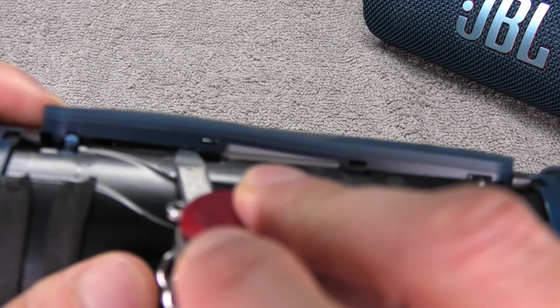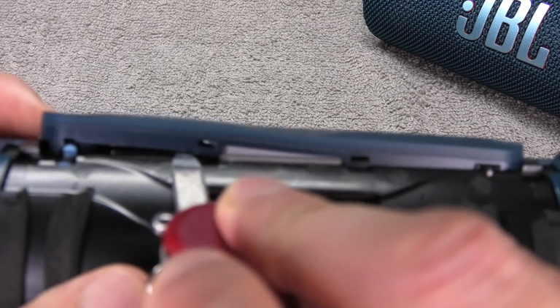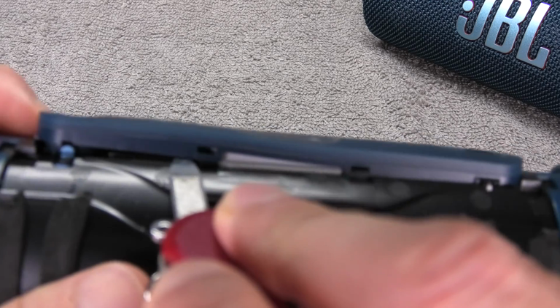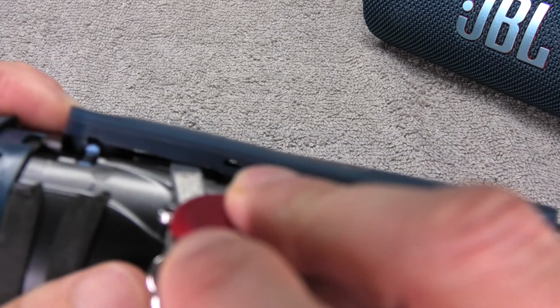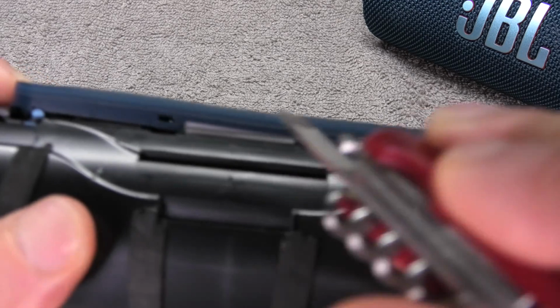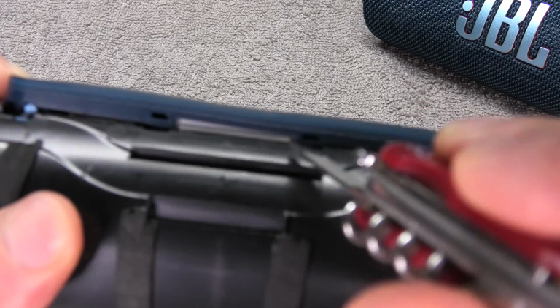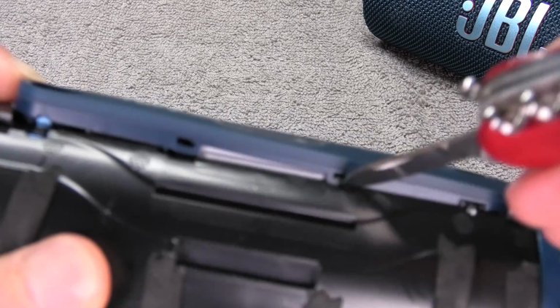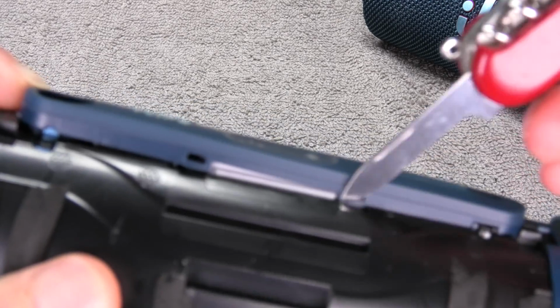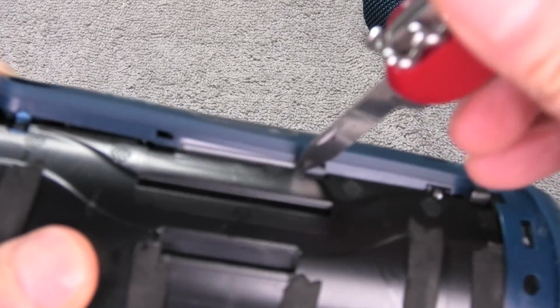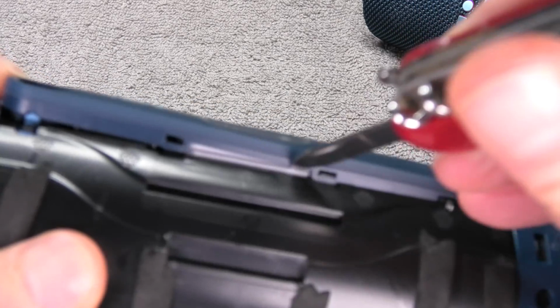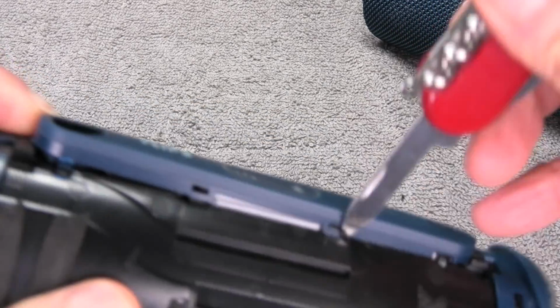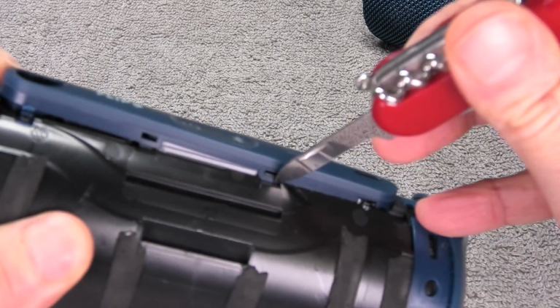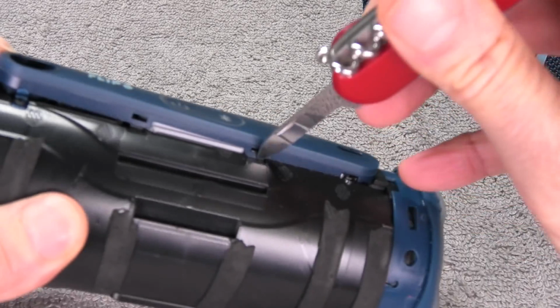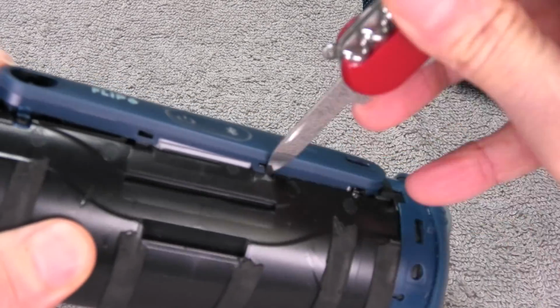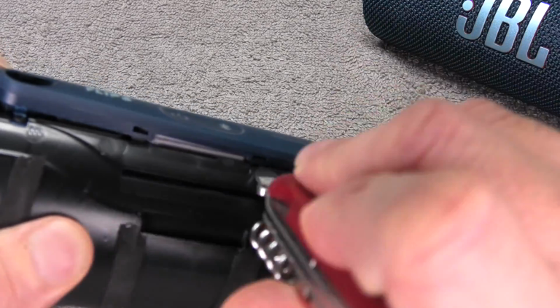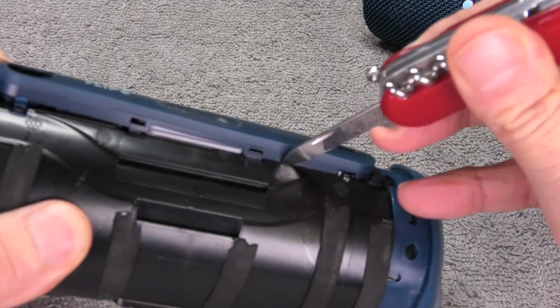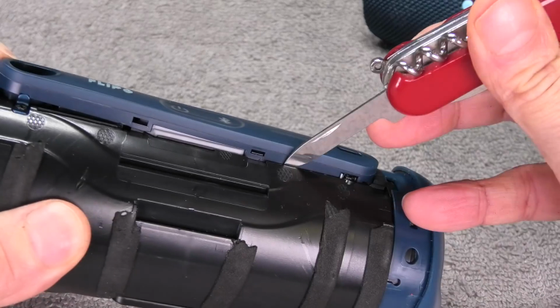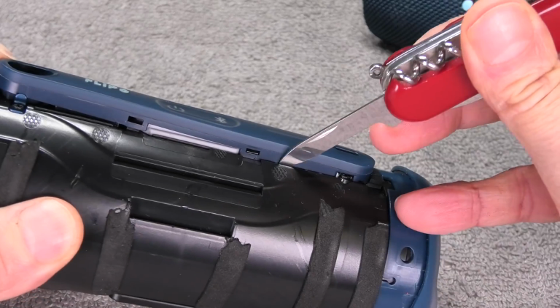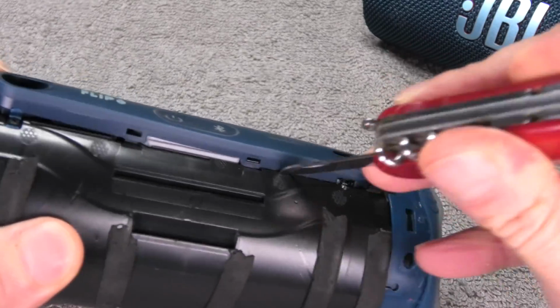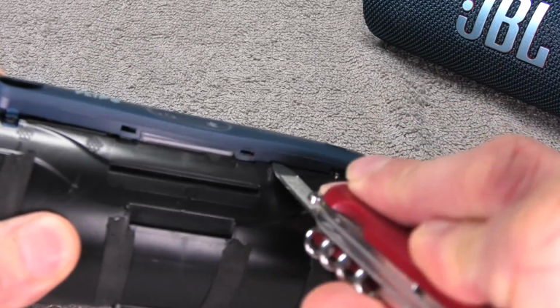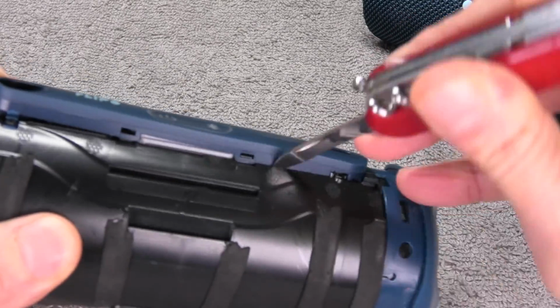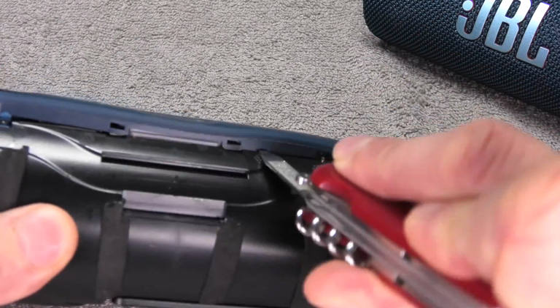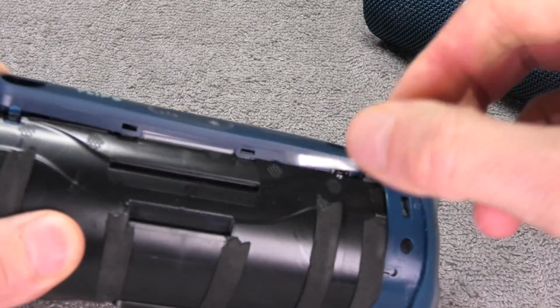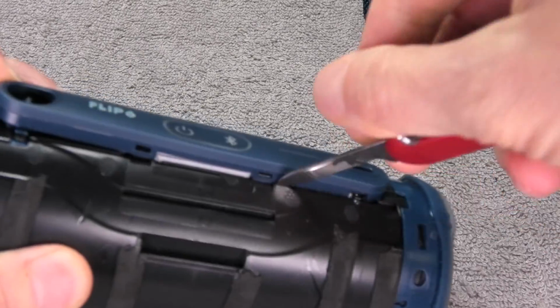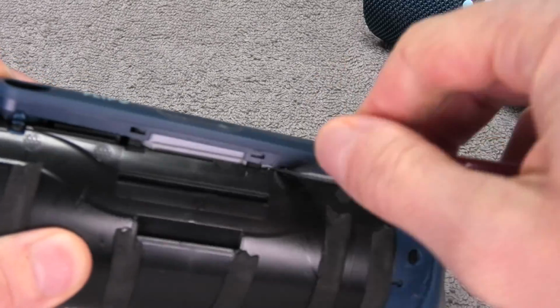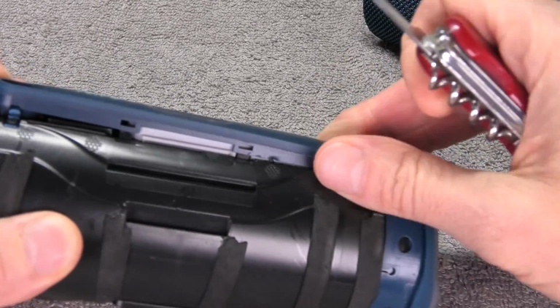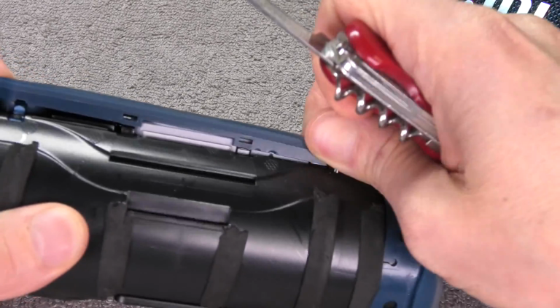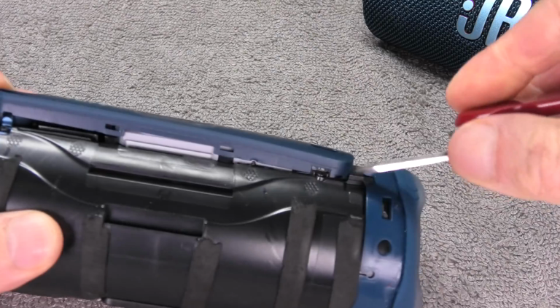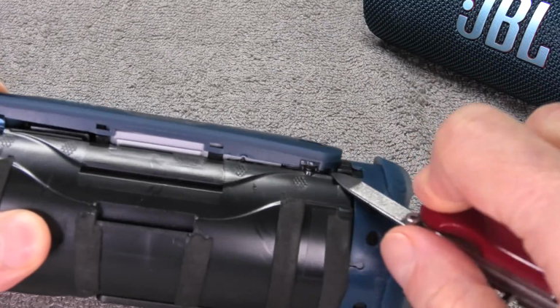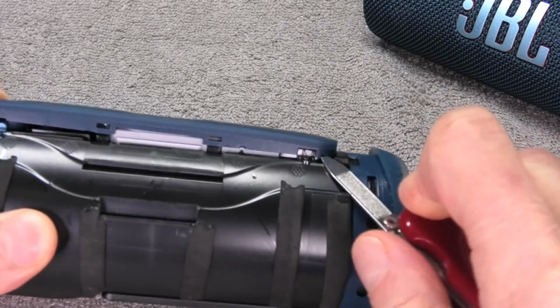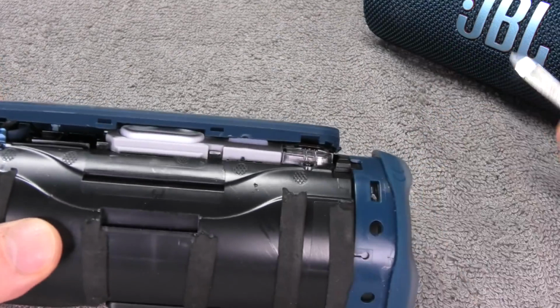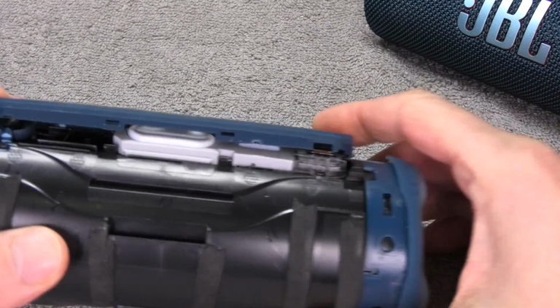There are also additional tabs on the ends of this plastic piece on the far left and on the far right, but I'm going to start here in the center, and eventually we will be able to take off this entire plastic piece.